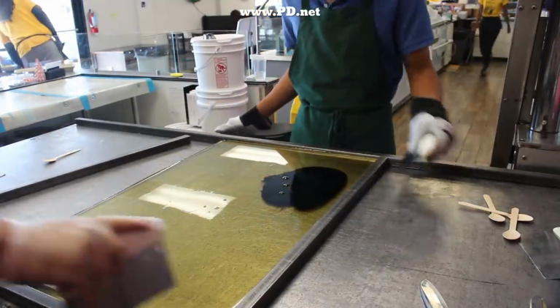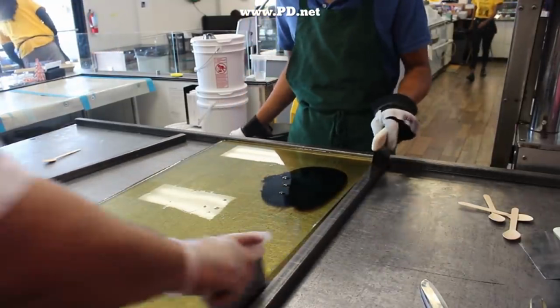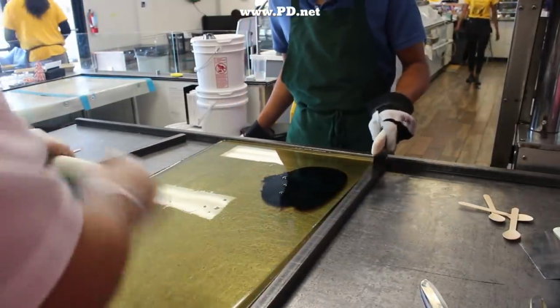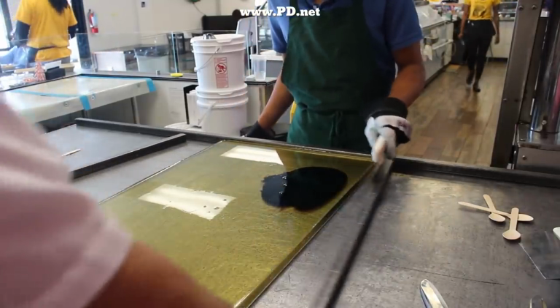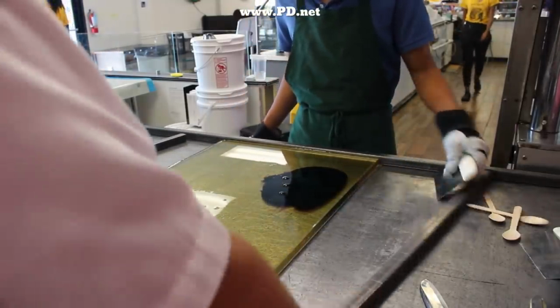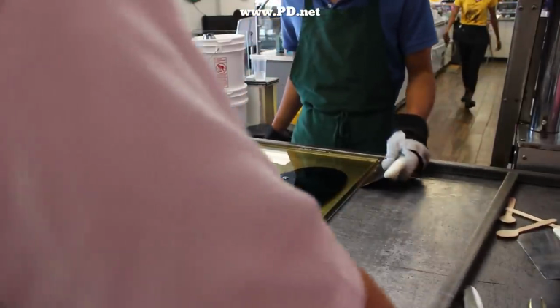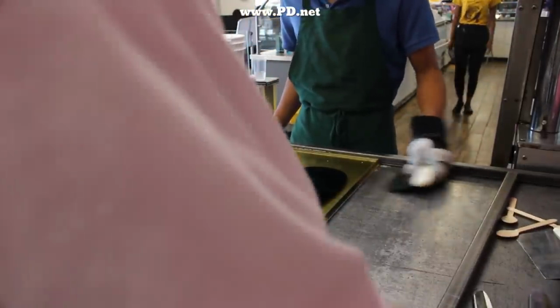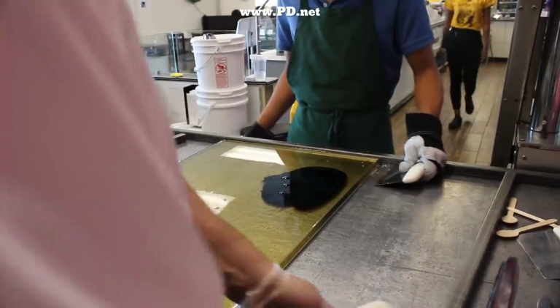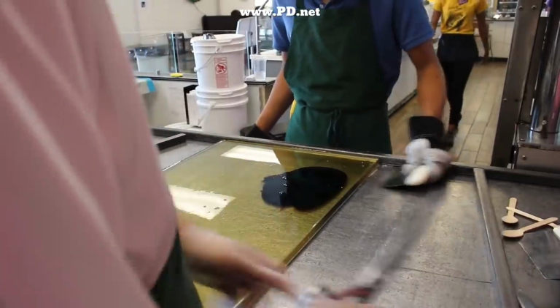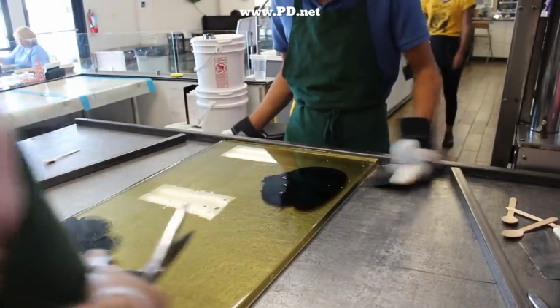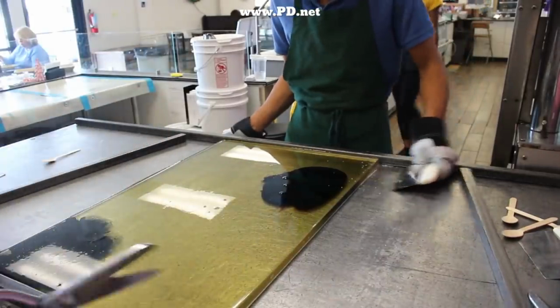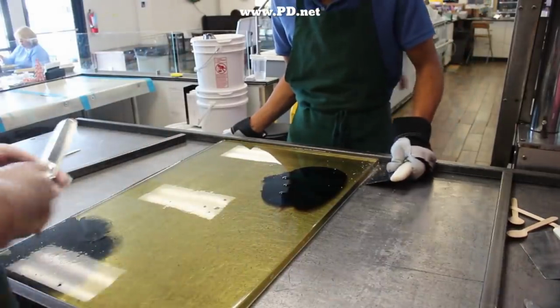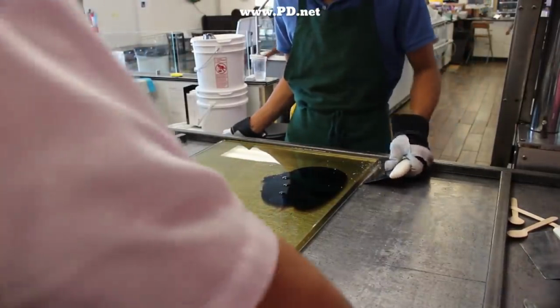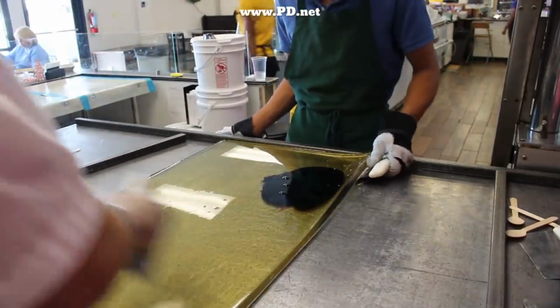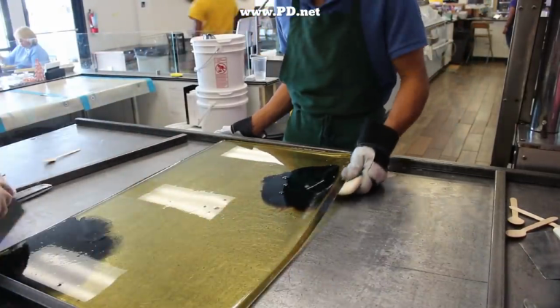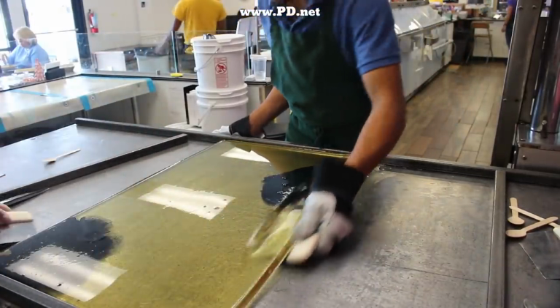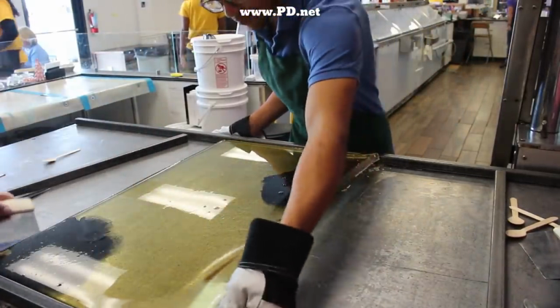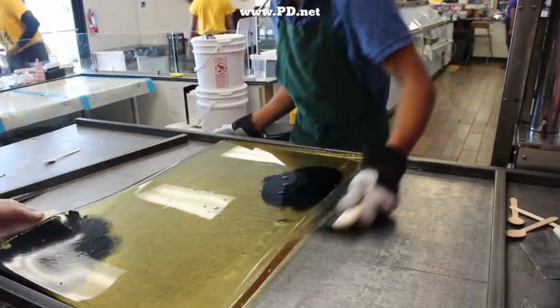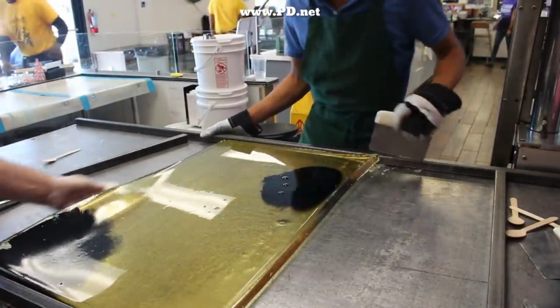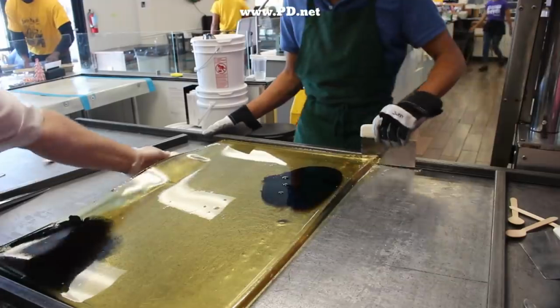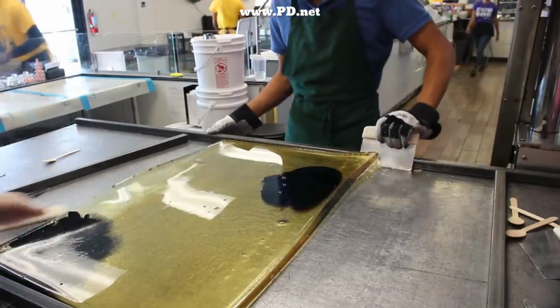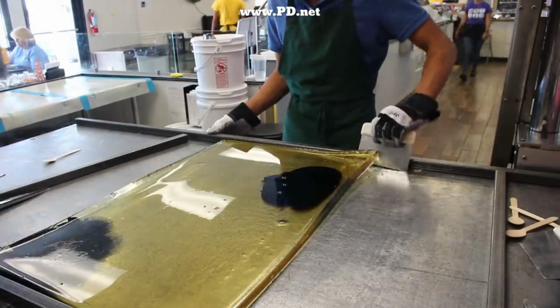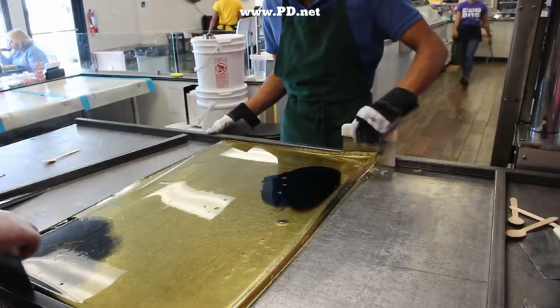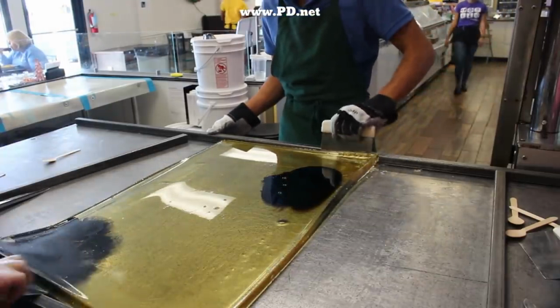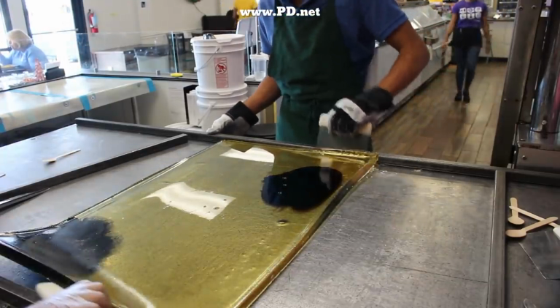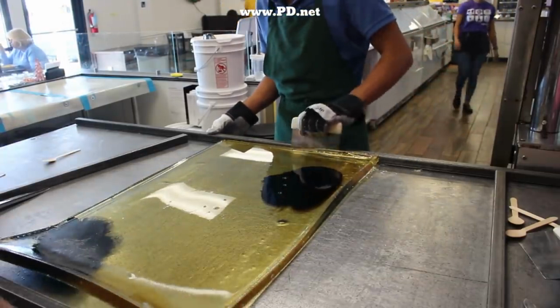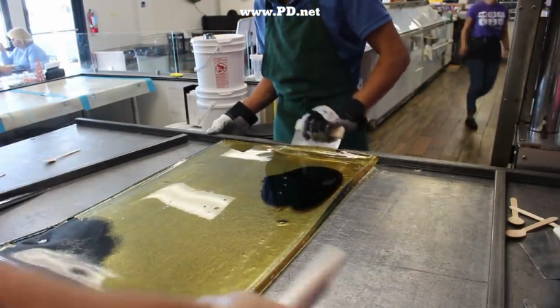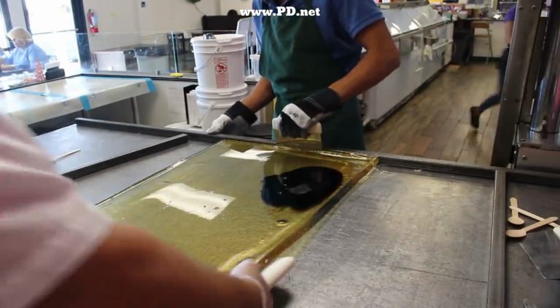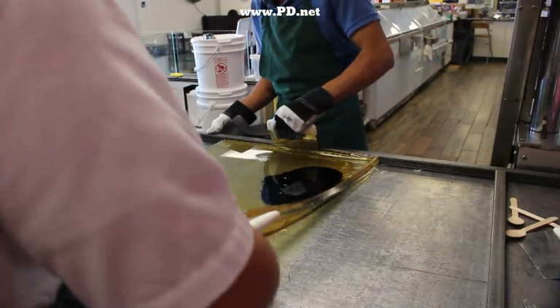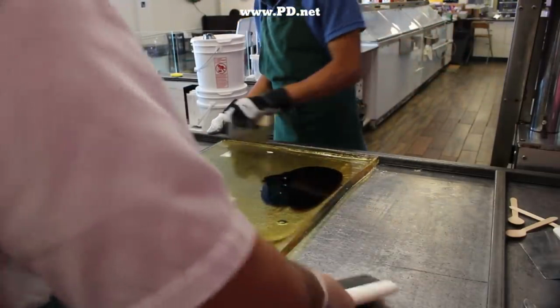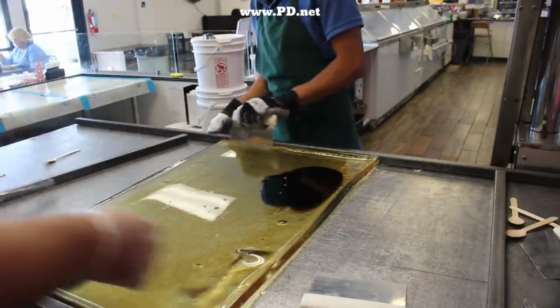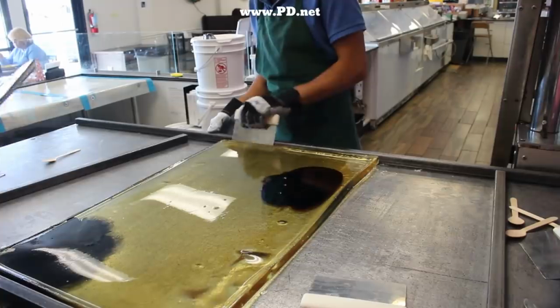We added a little brown on the far side of the table, and now the candy has cooled enough so we can cut it into its component colors. We'll separate it into brown and black, although they both look black here.